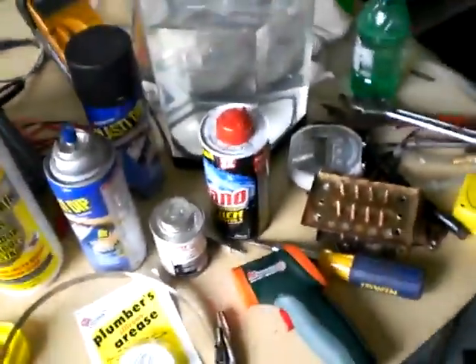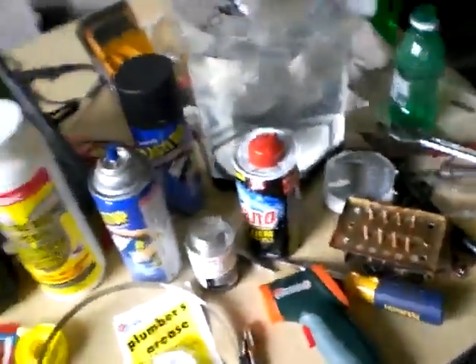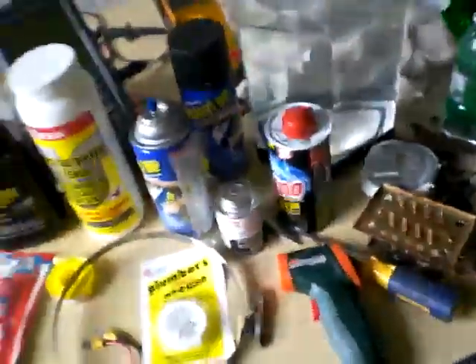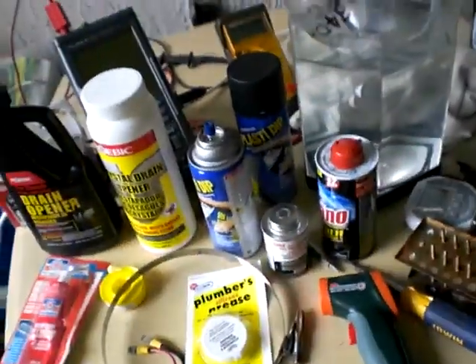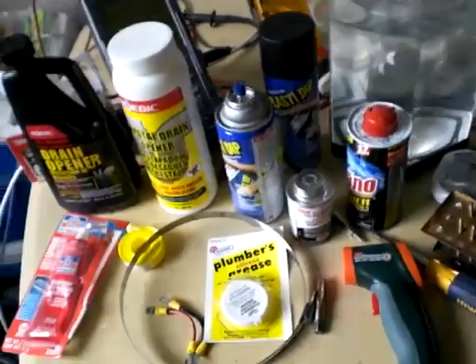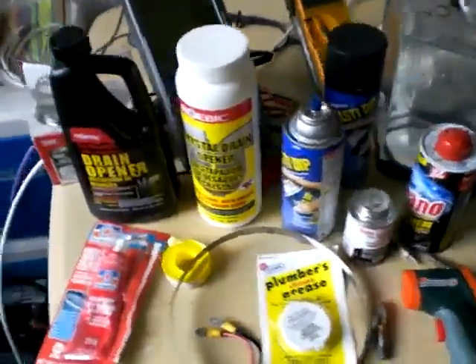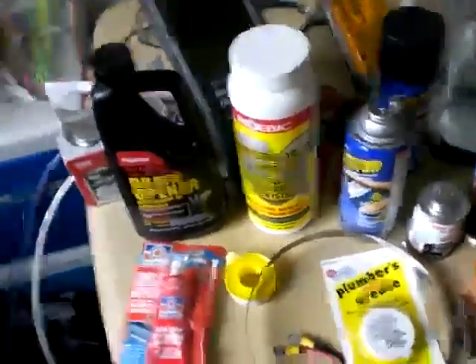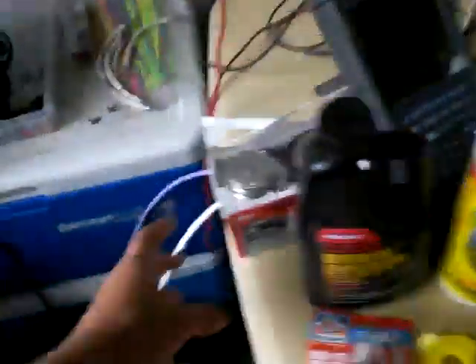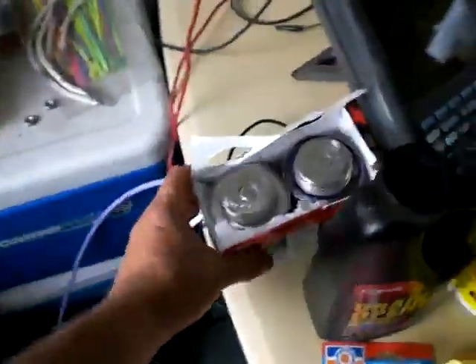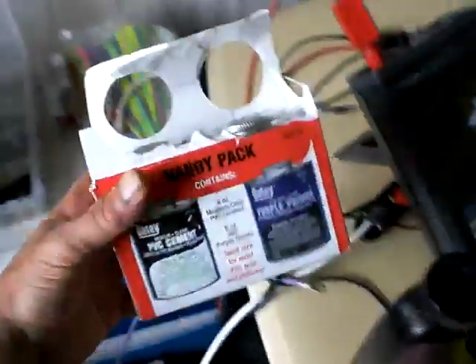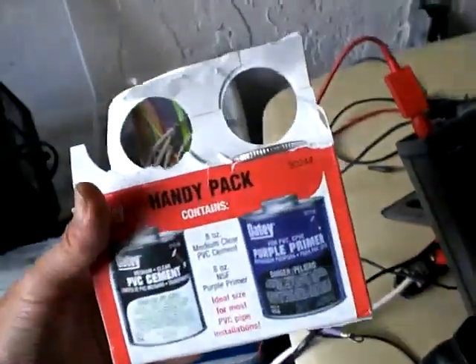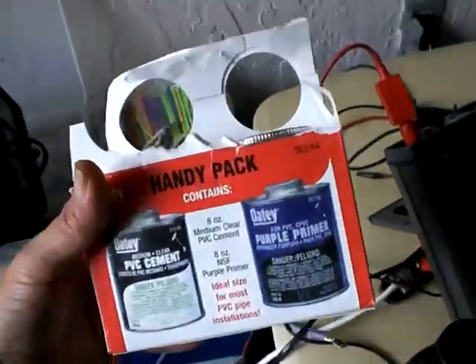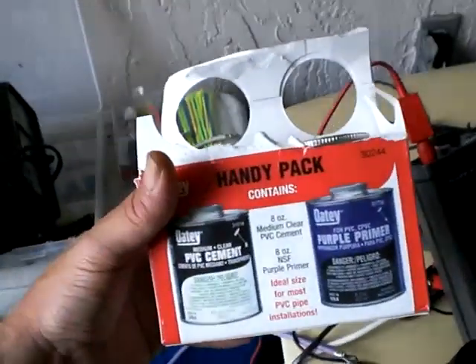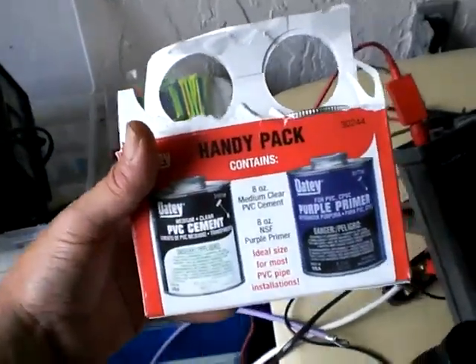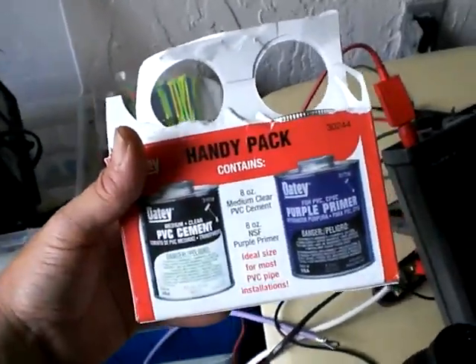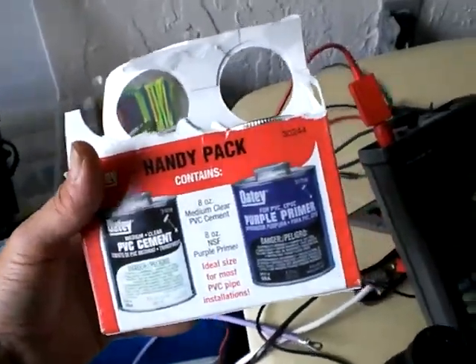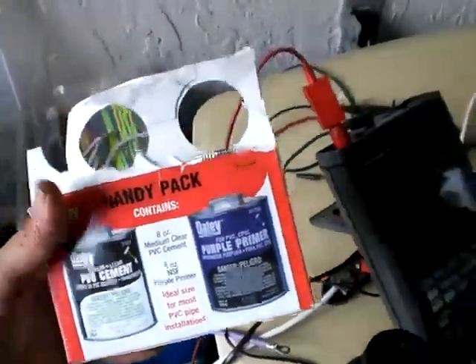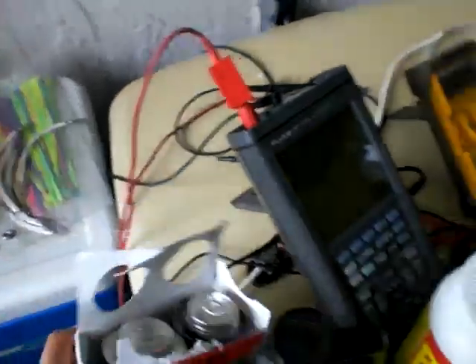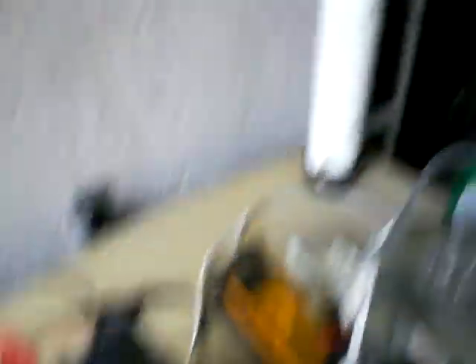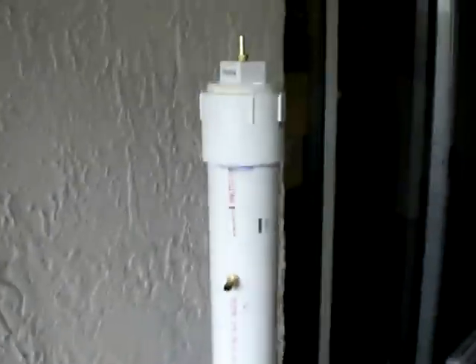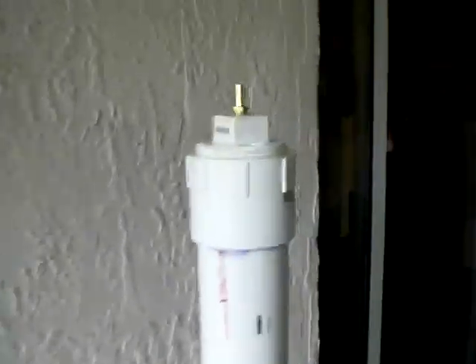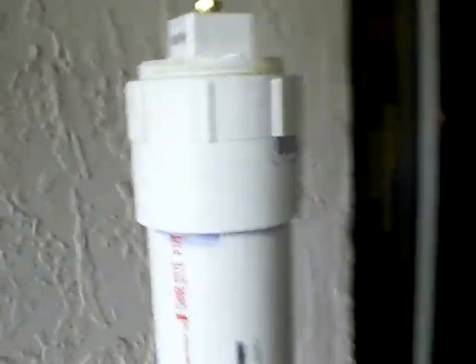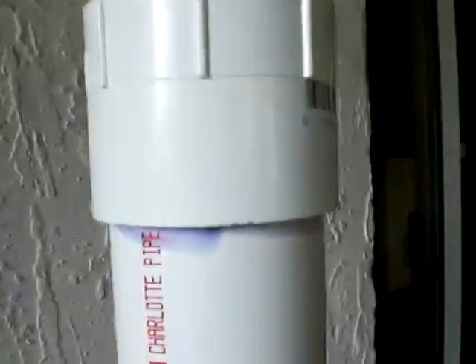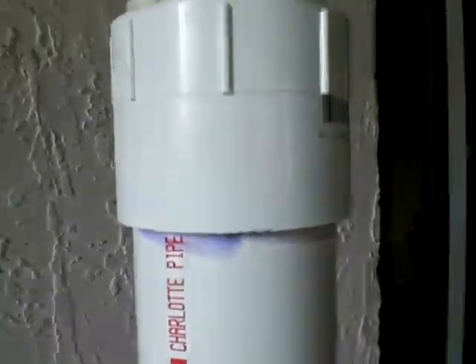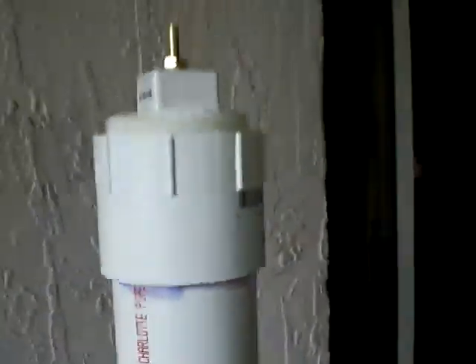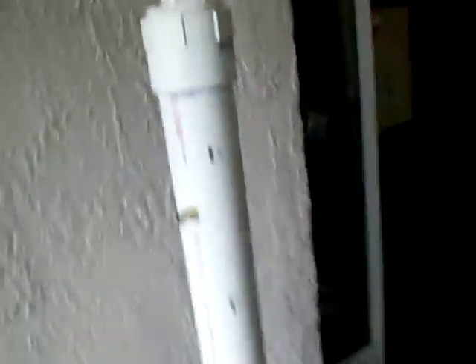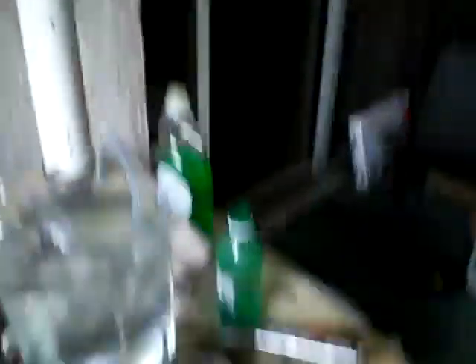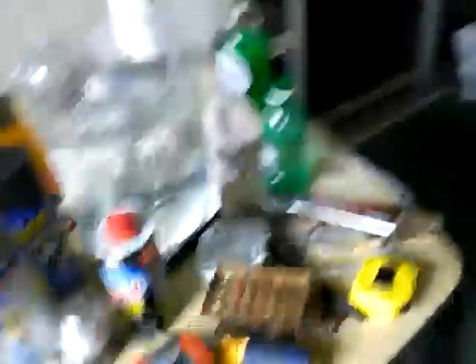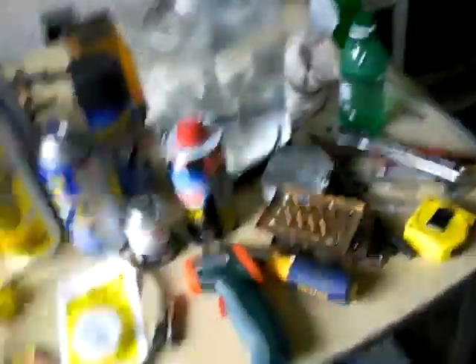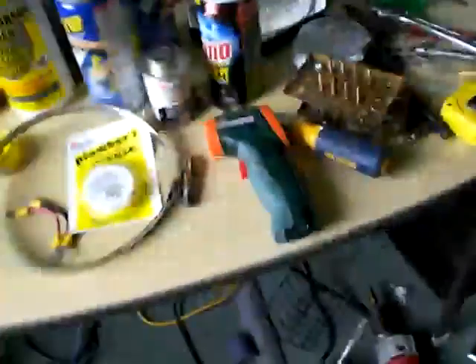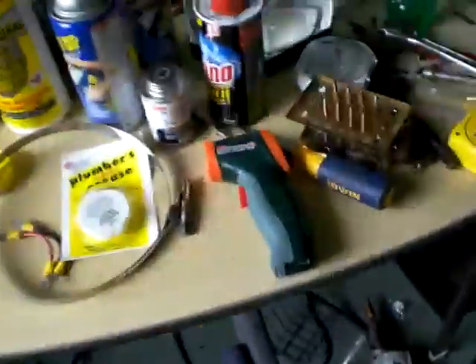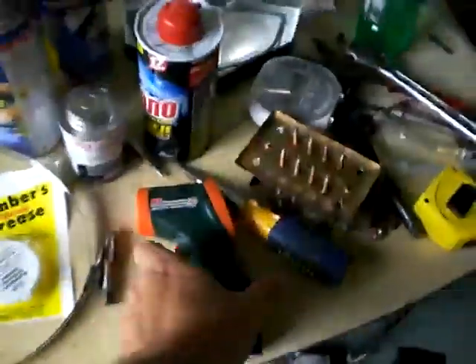I do like this handy pack that has the cement and the primer together. It lets you do those fittings easily — that's sweet, that works well.